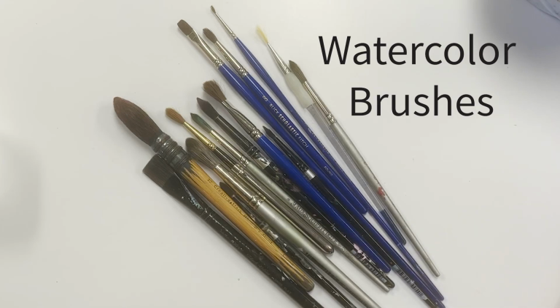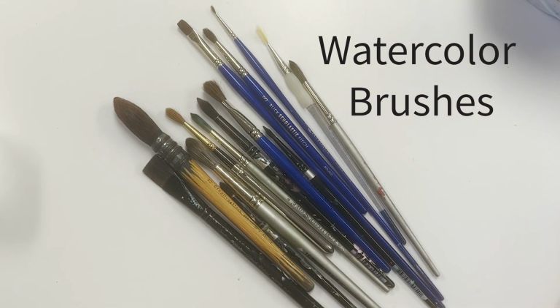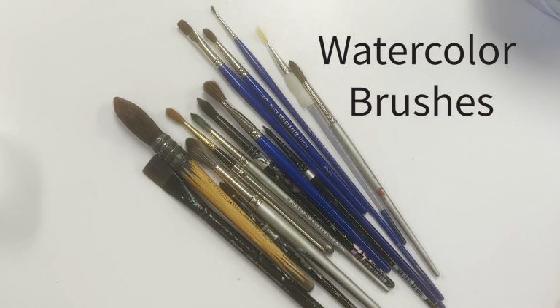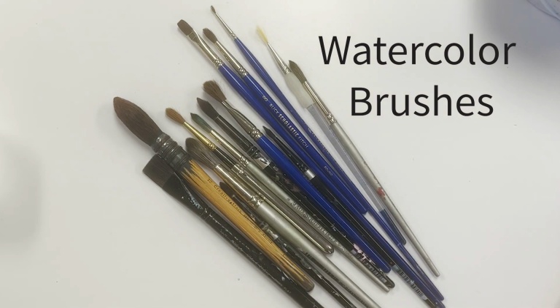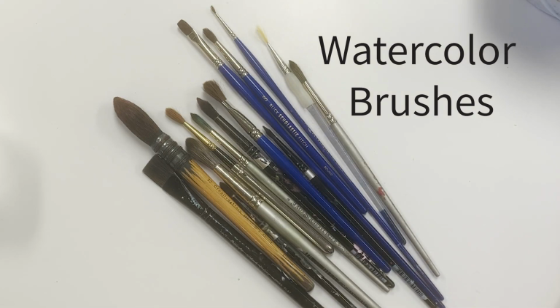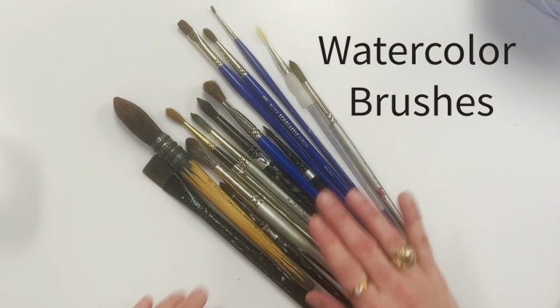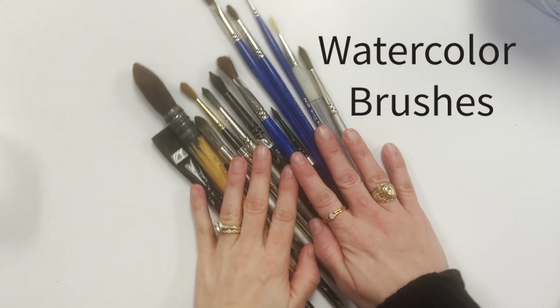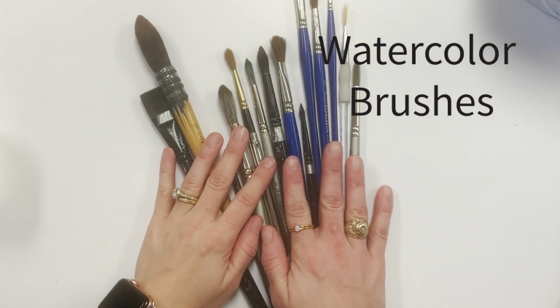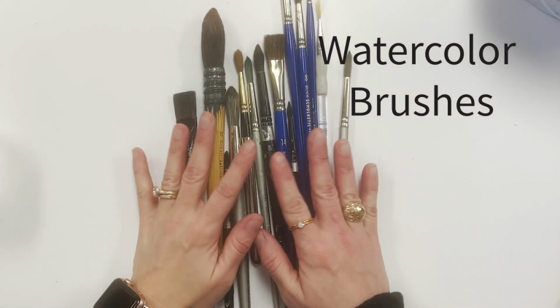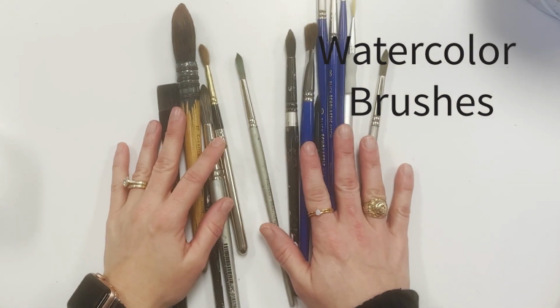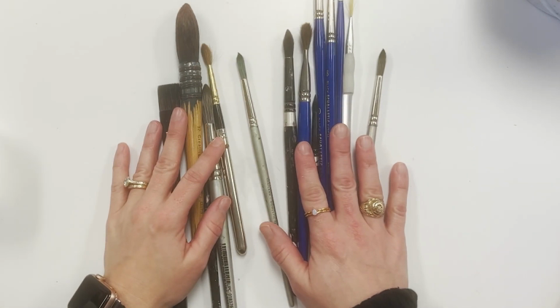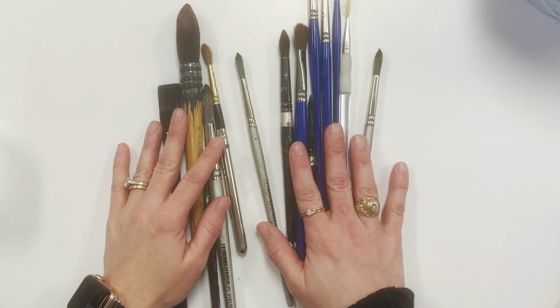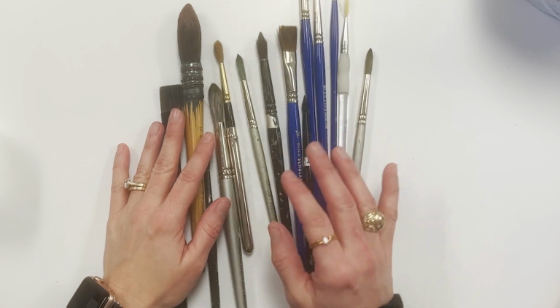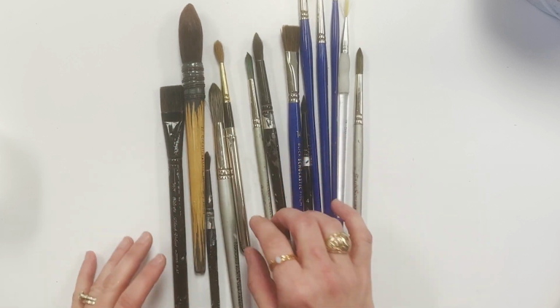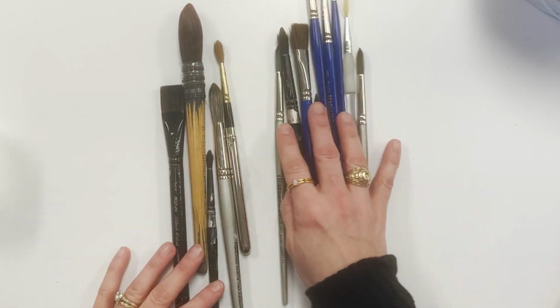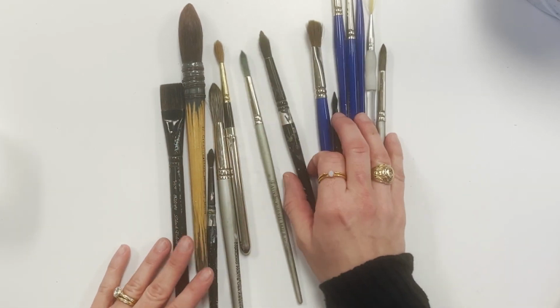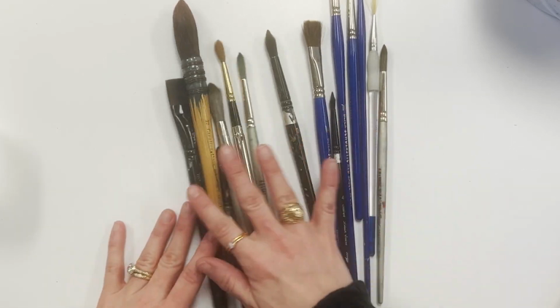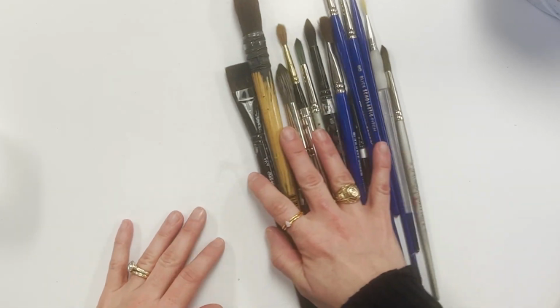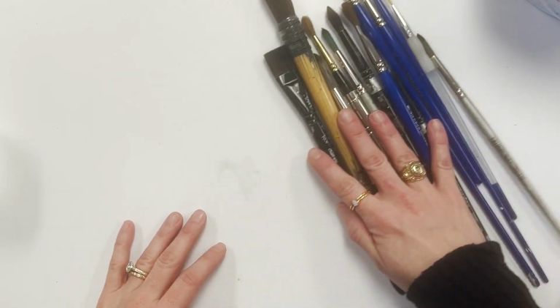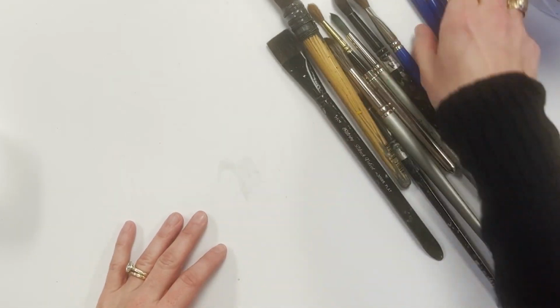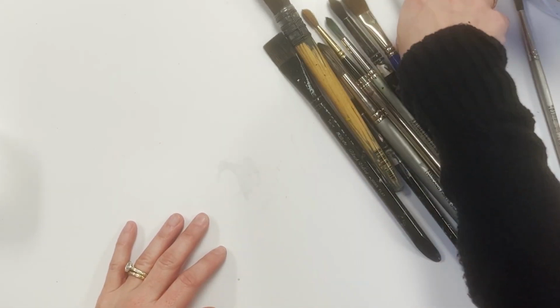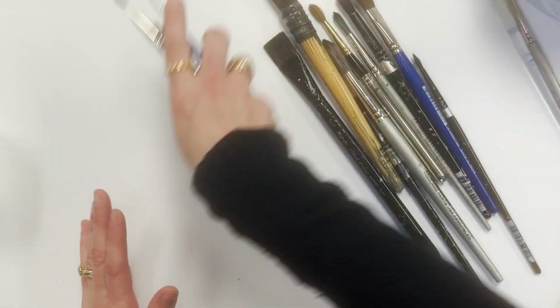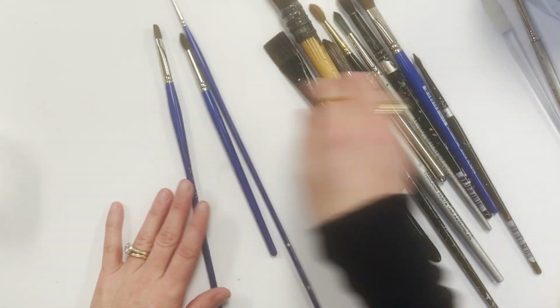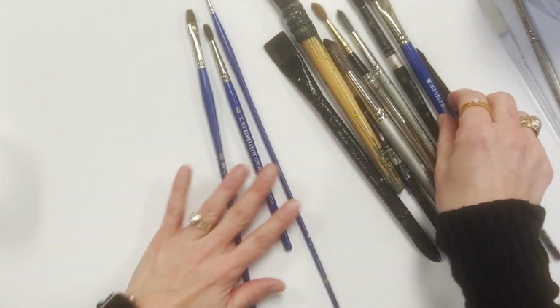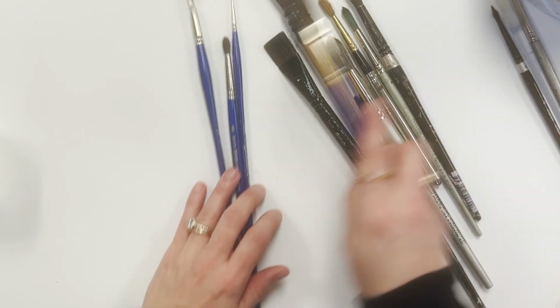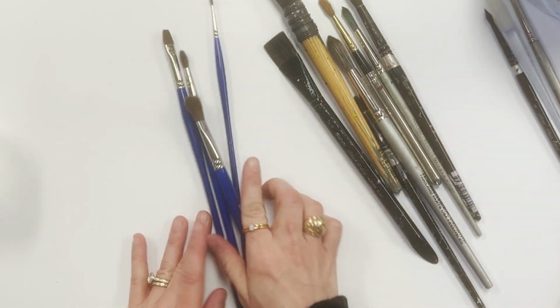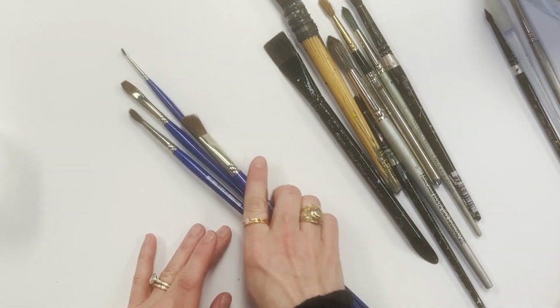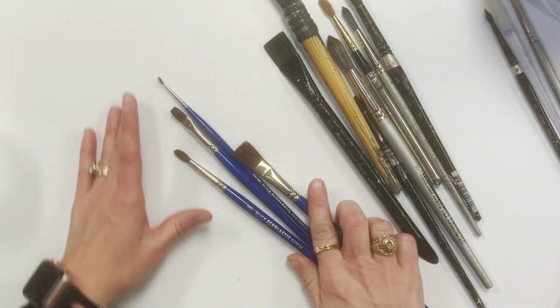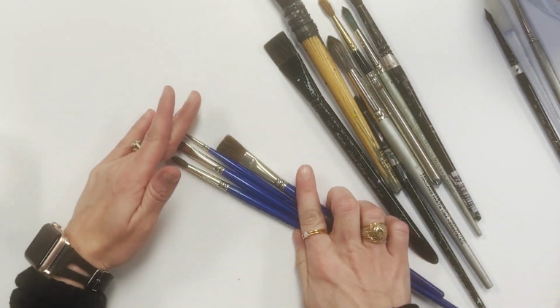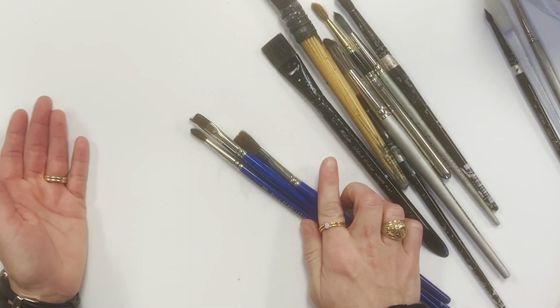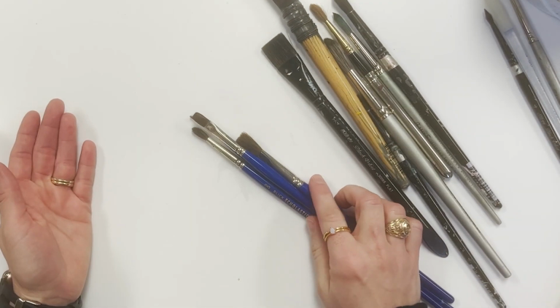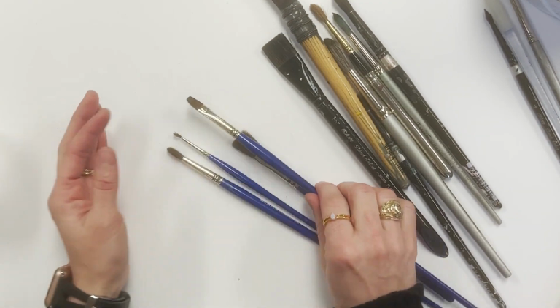Let's look at some watercolor brushes. Sometimes when you're in the store and you see a huge assortment of brushes that can say acrylic, watercolor, oil, you're not quite sure what you're looking for. For watercolor, you're typically looking for soft brushes.